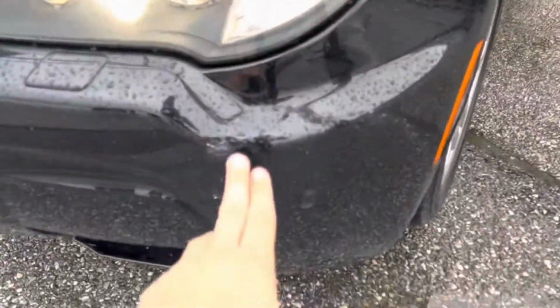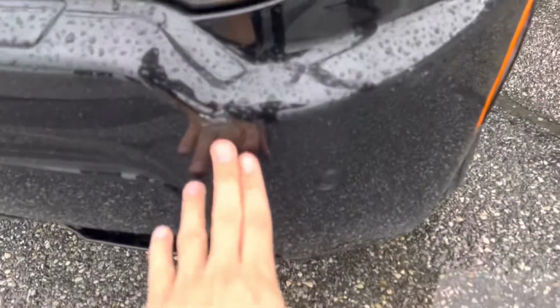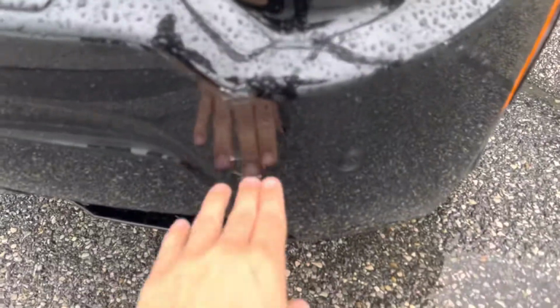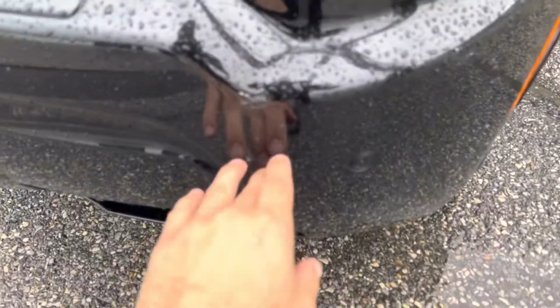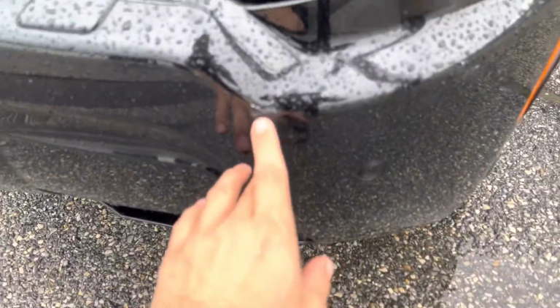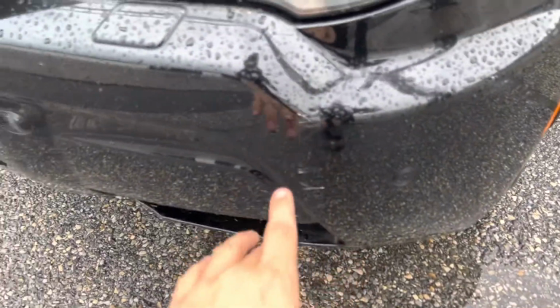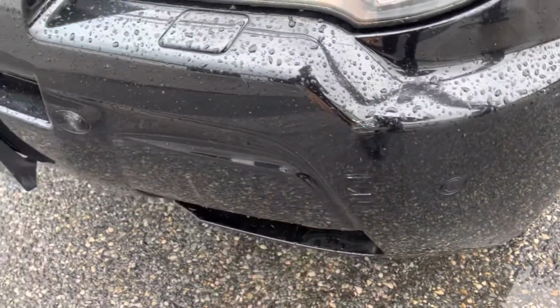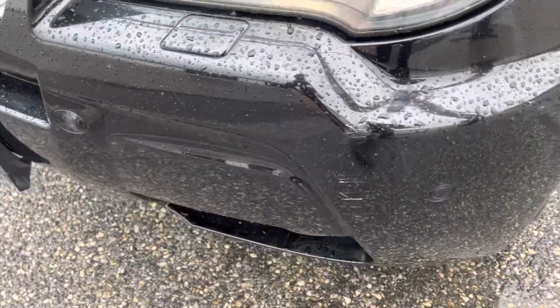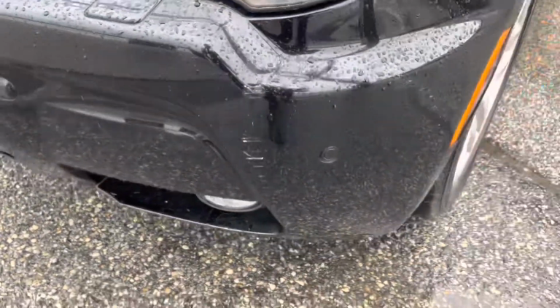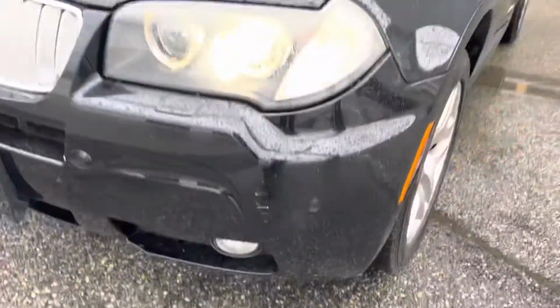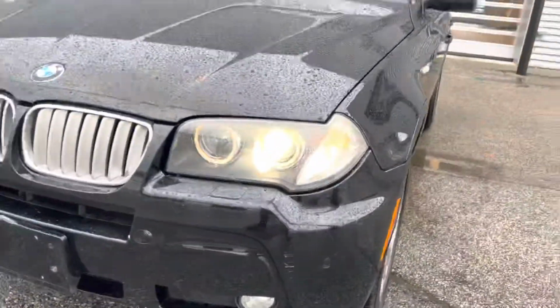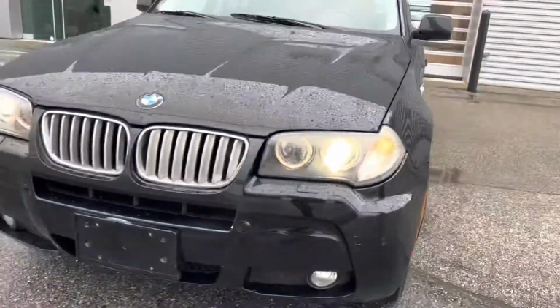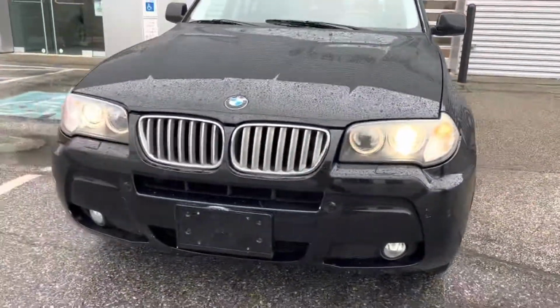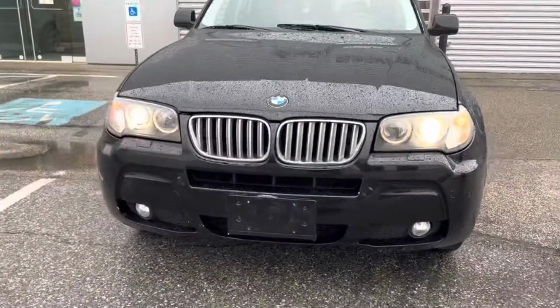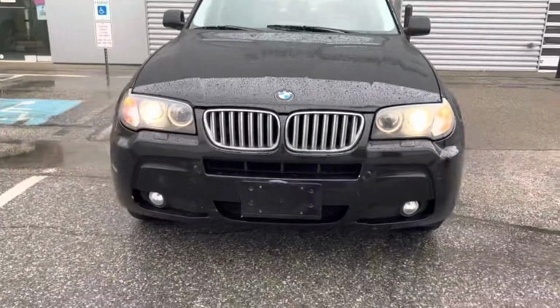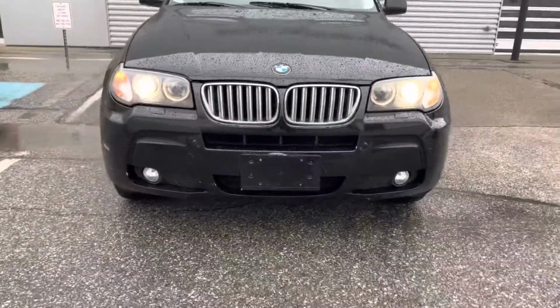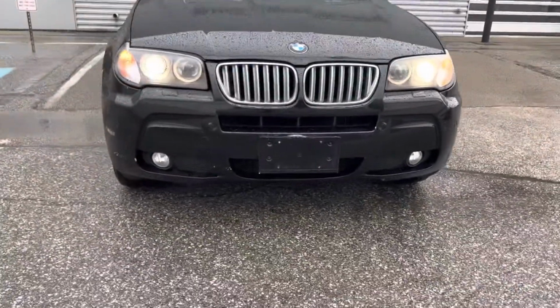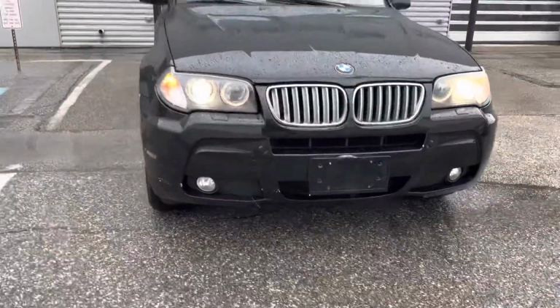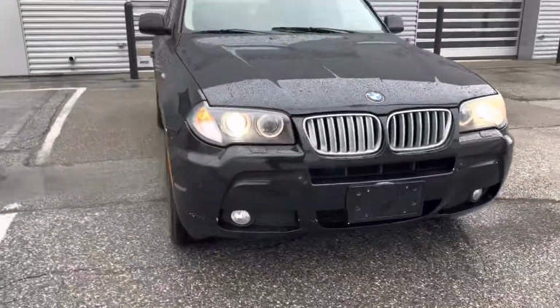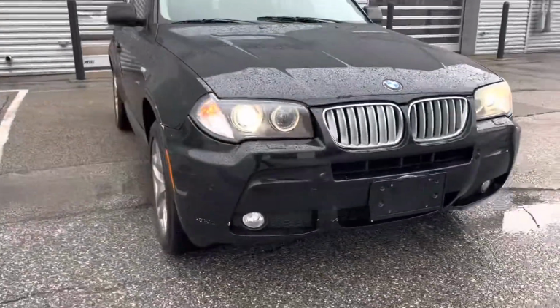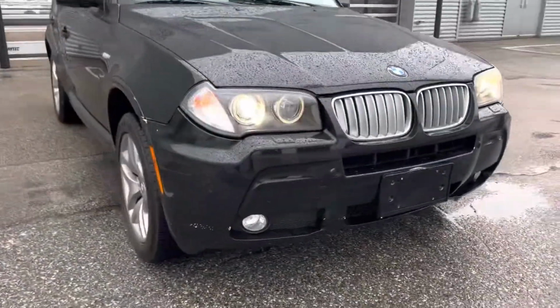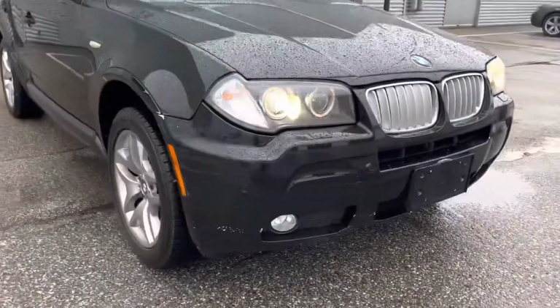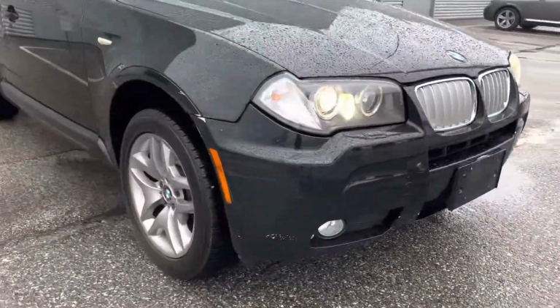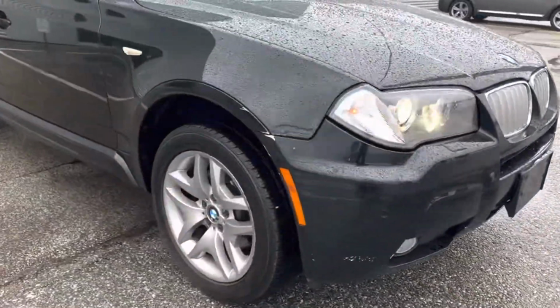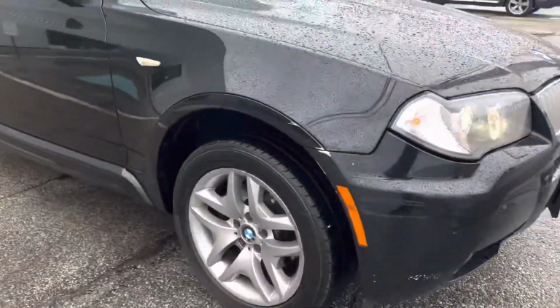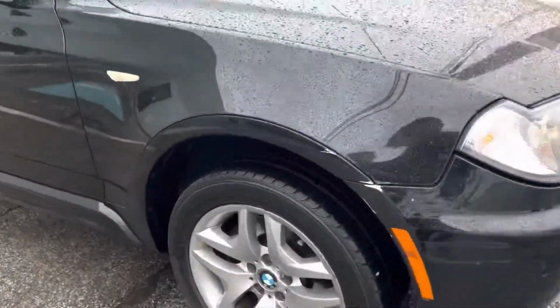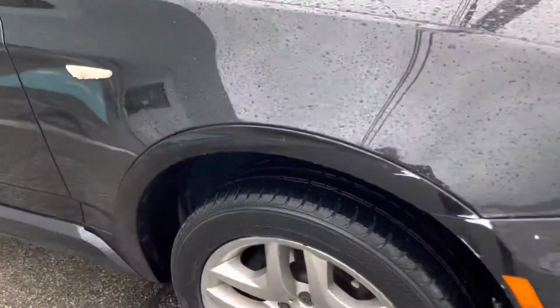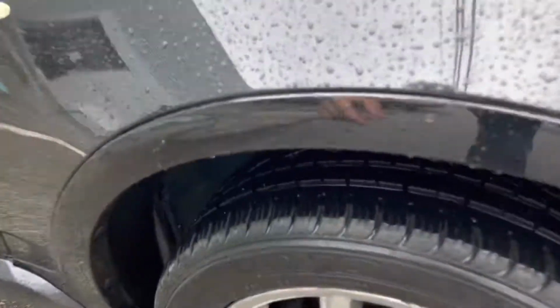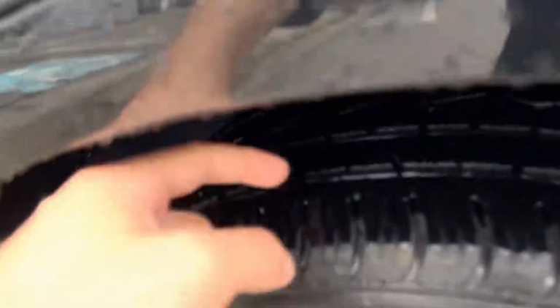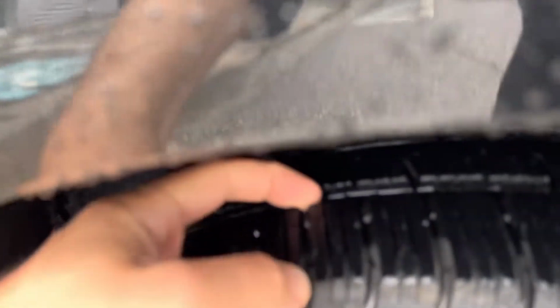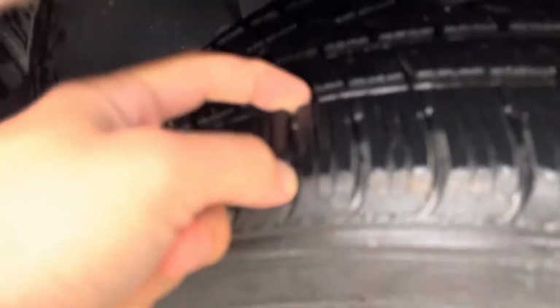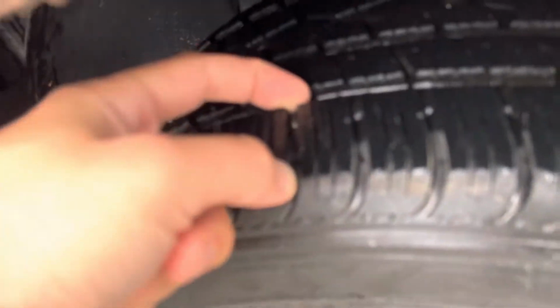Some scuffs on the bumper. Tires are in pretty good shape.